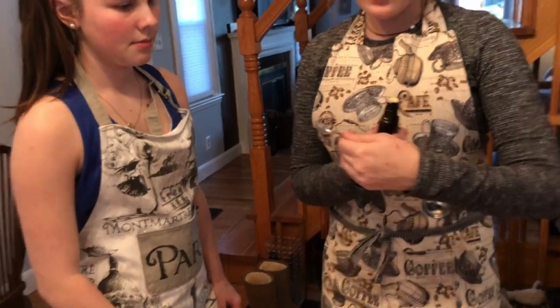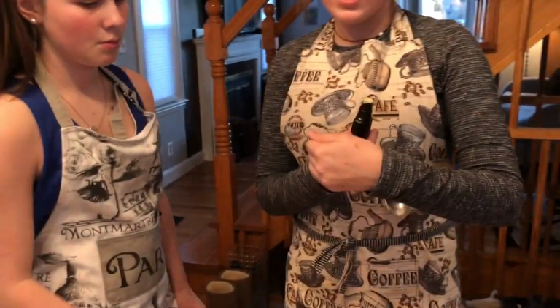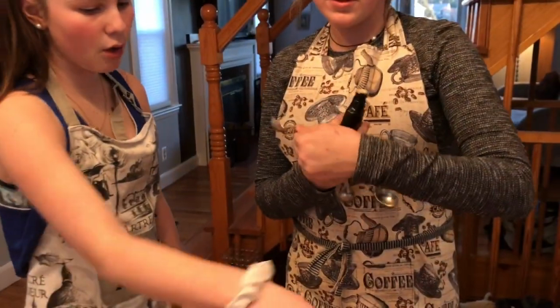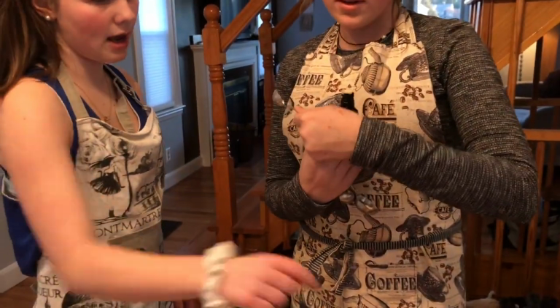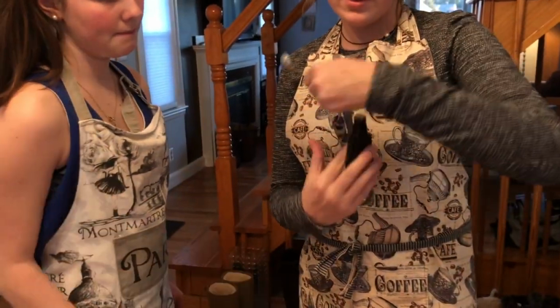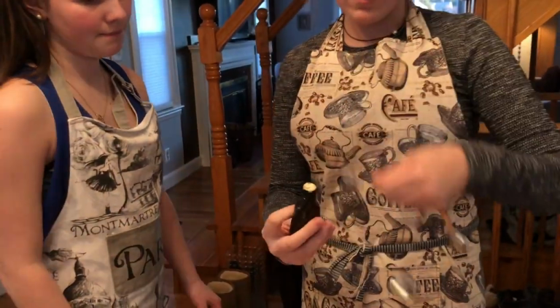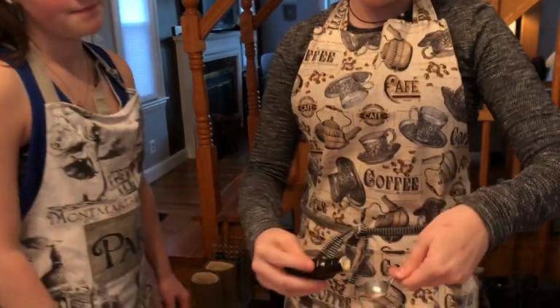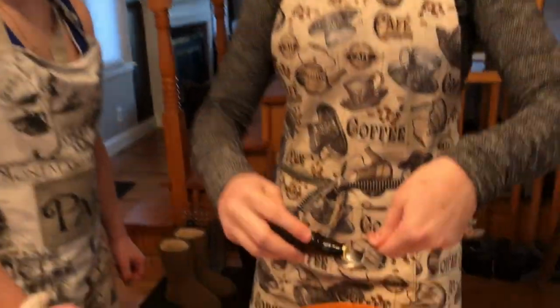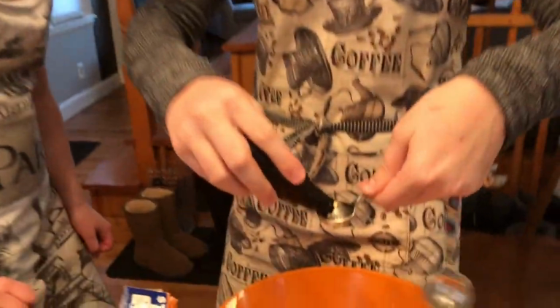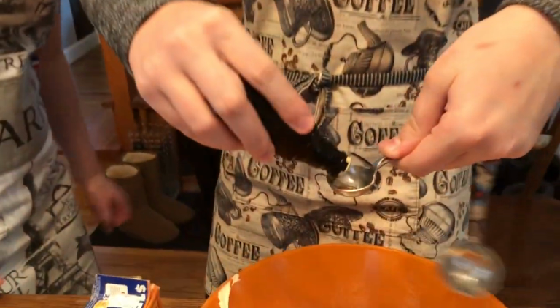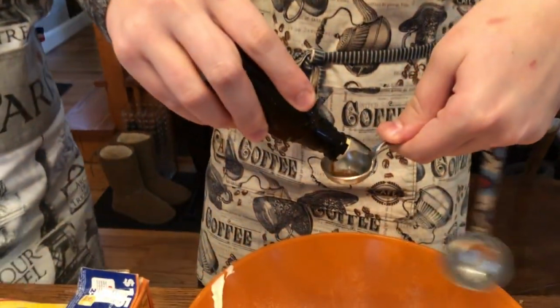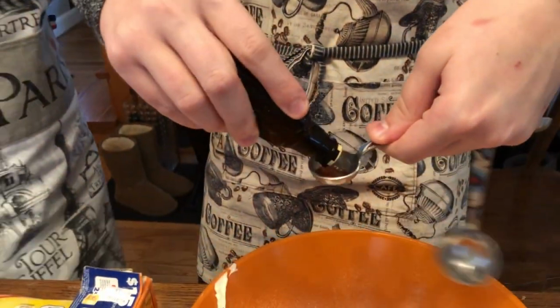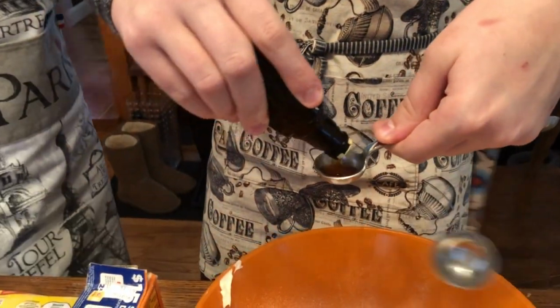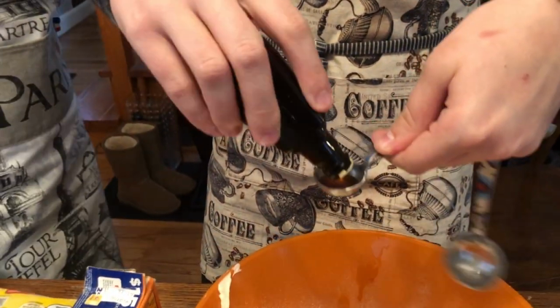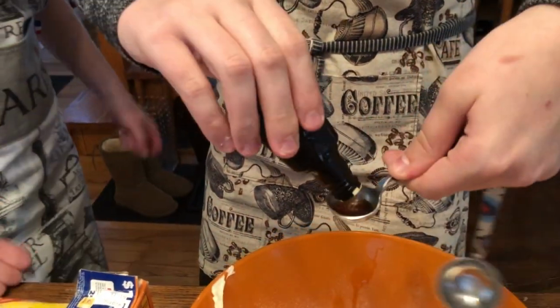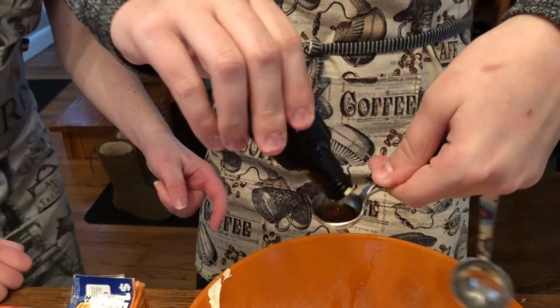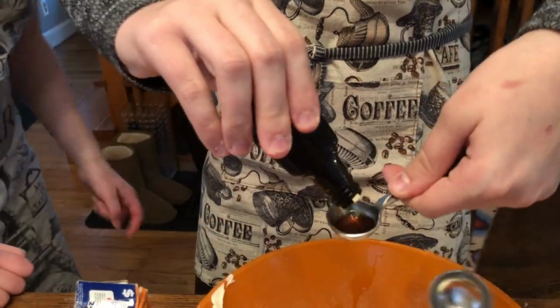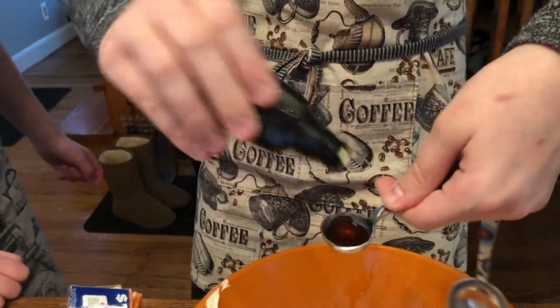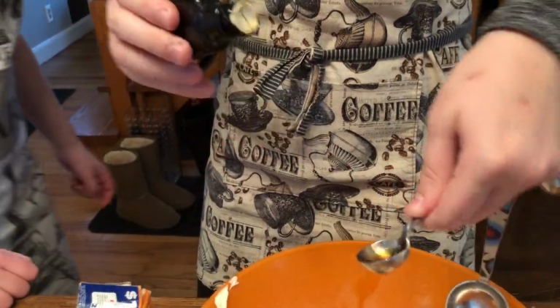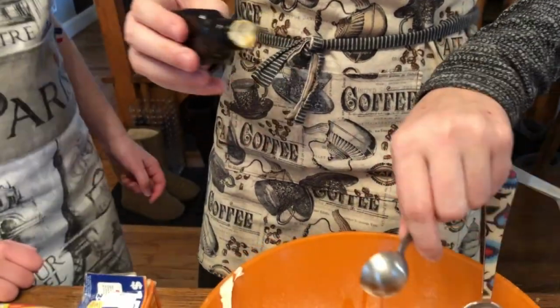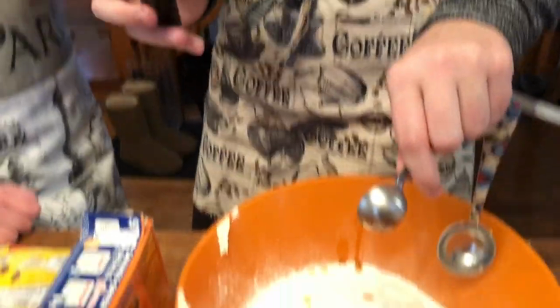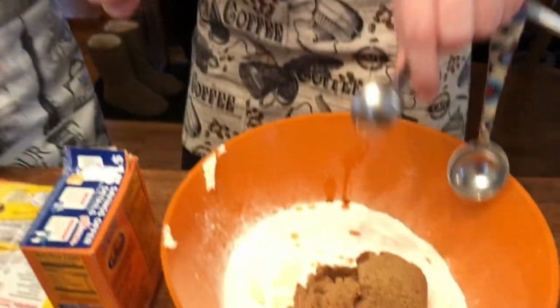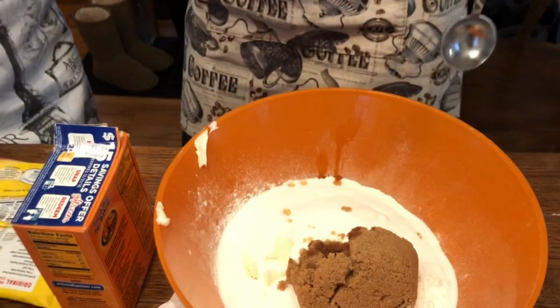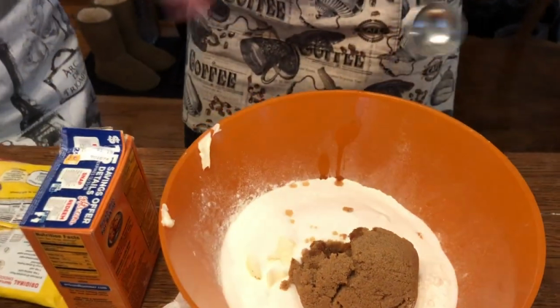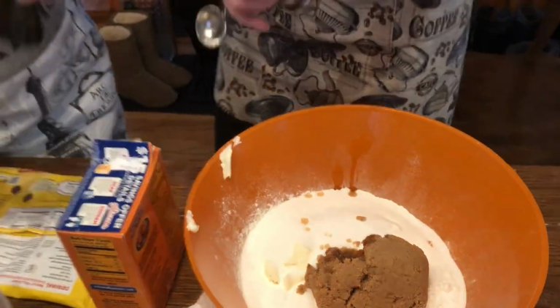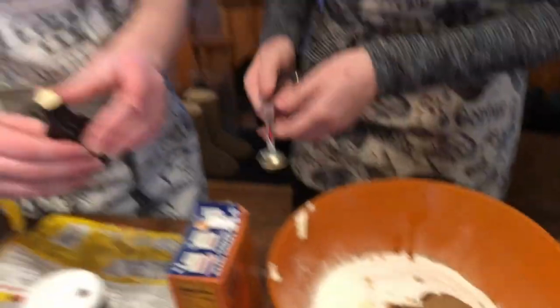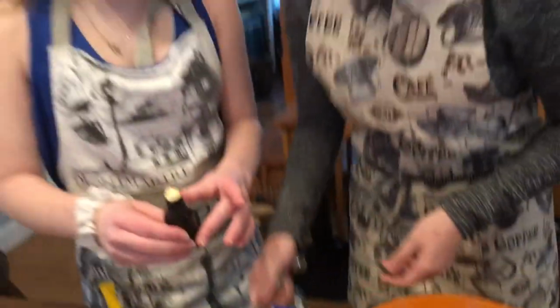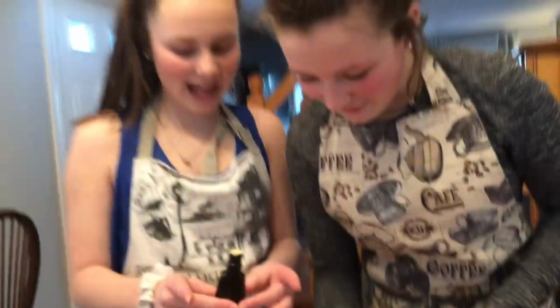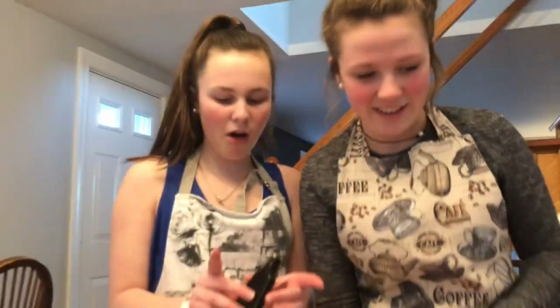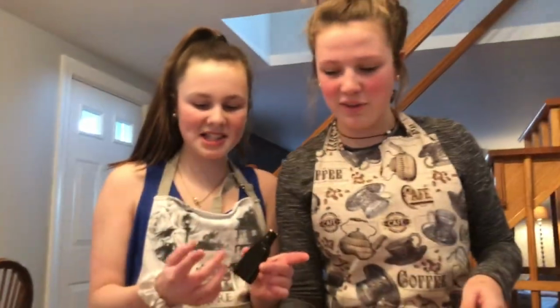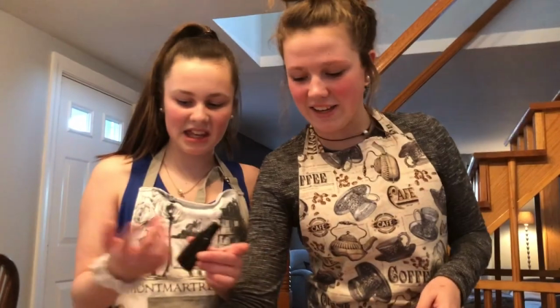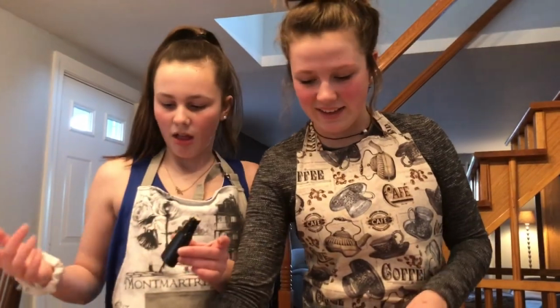Put it over the cup. Where's that cup from? Upstairs. I'm so bad at this. Add two large eggs.